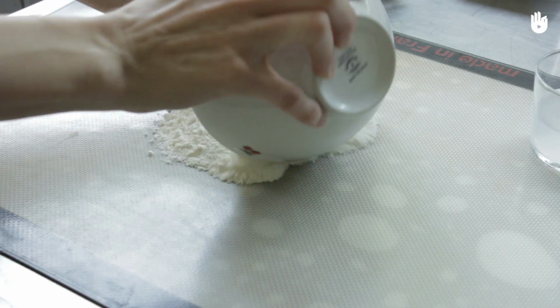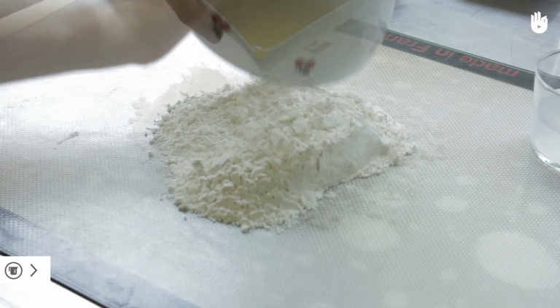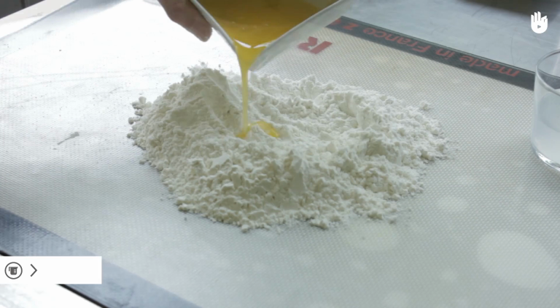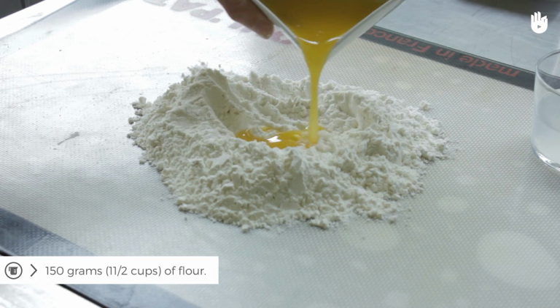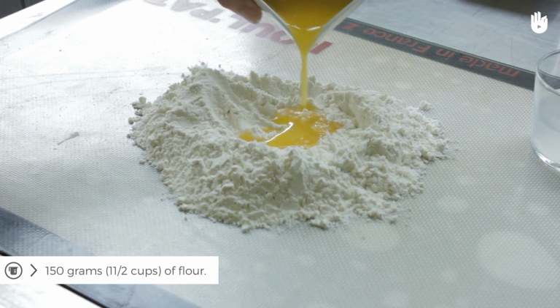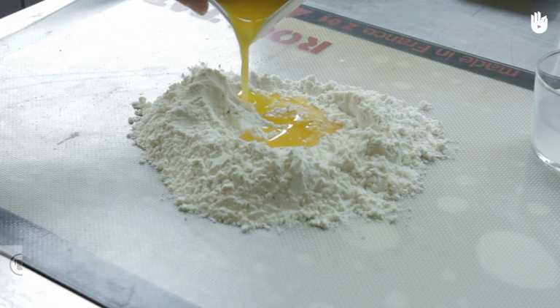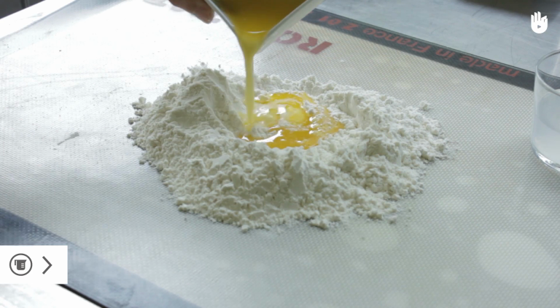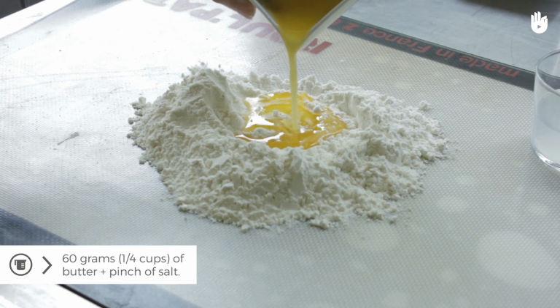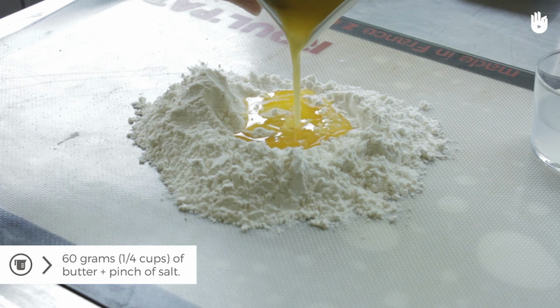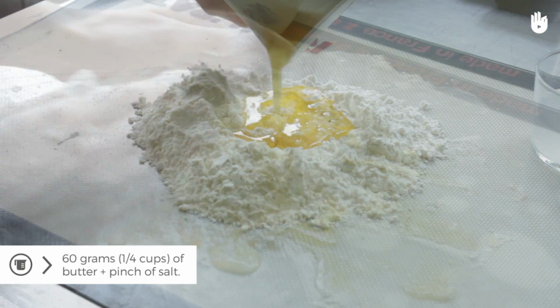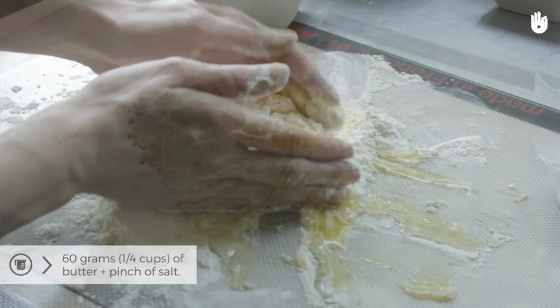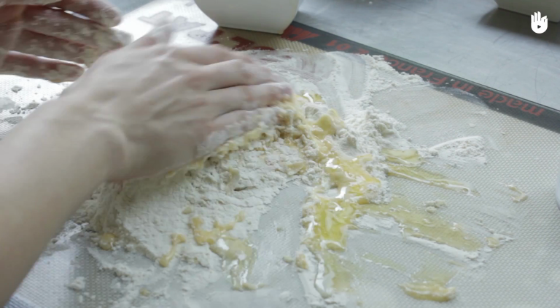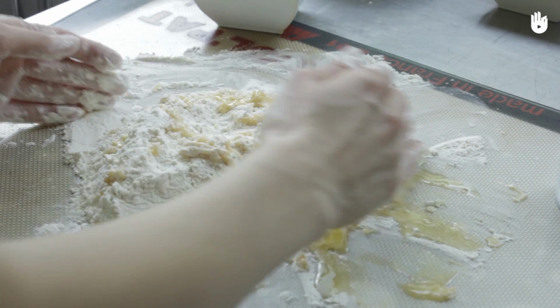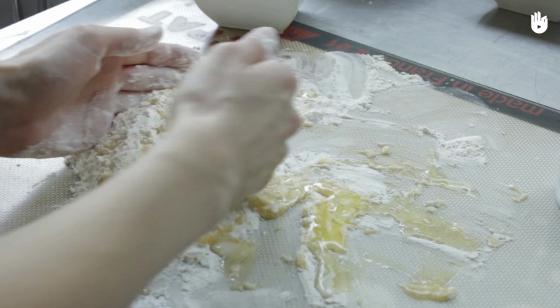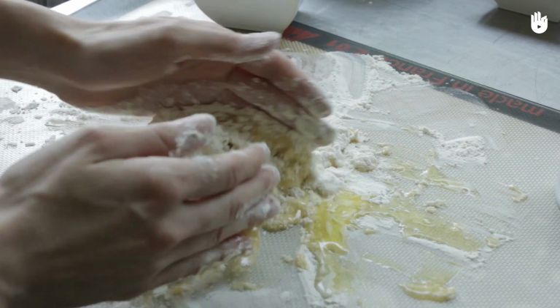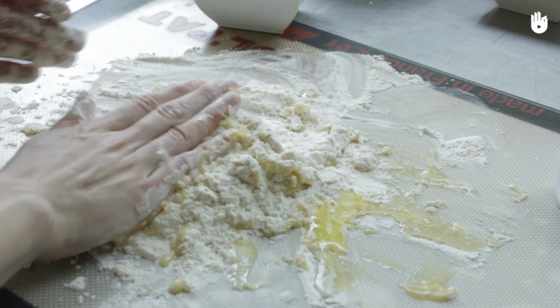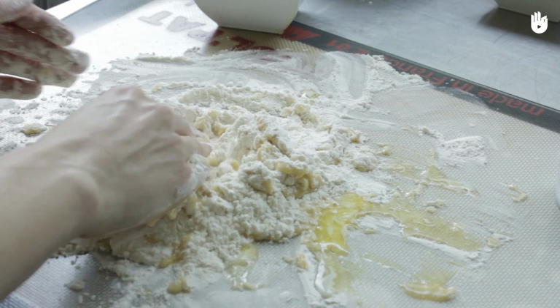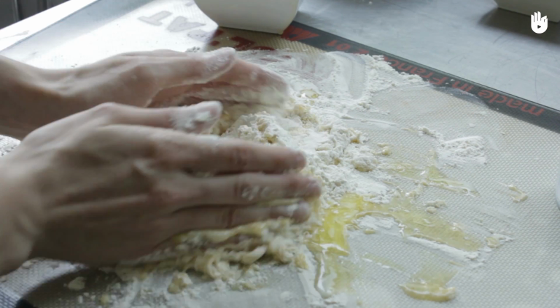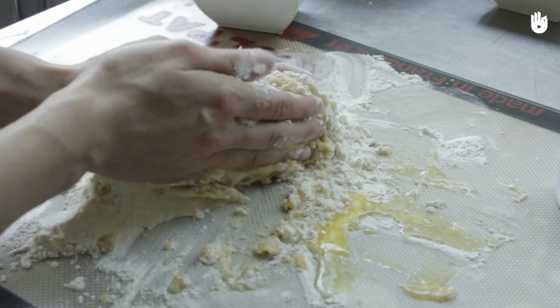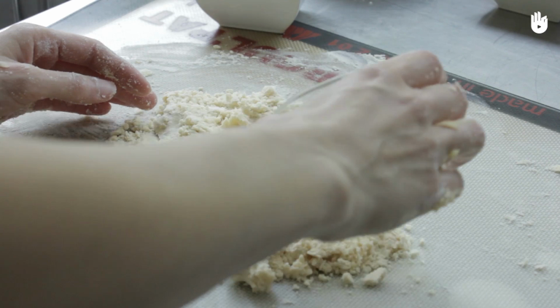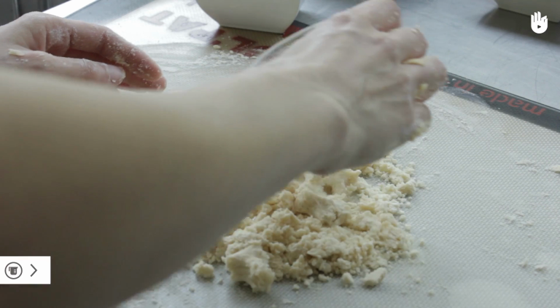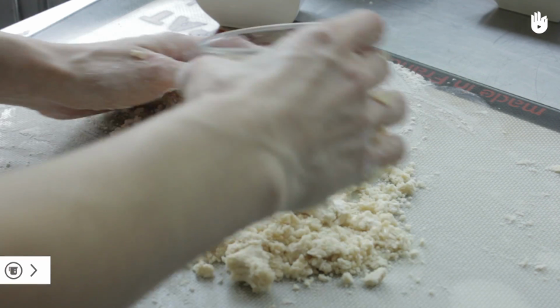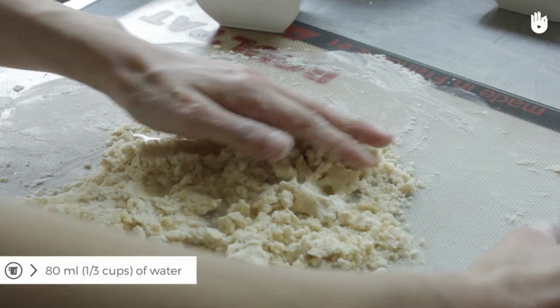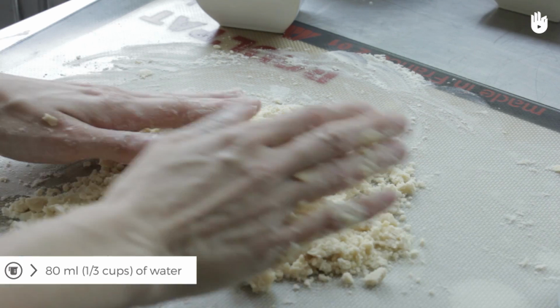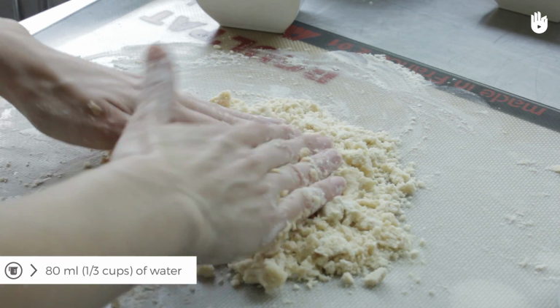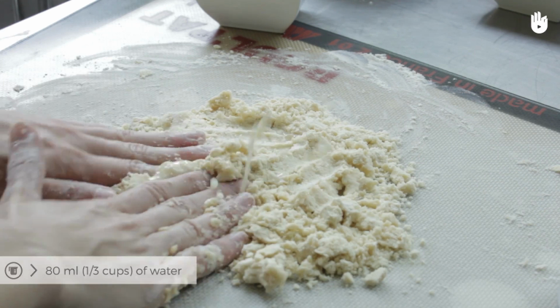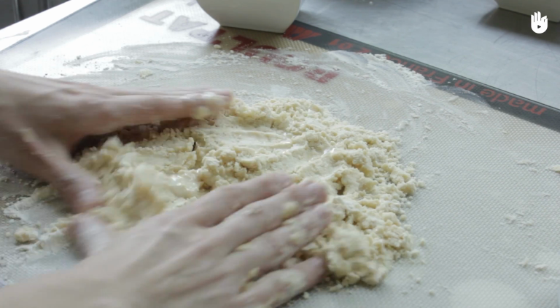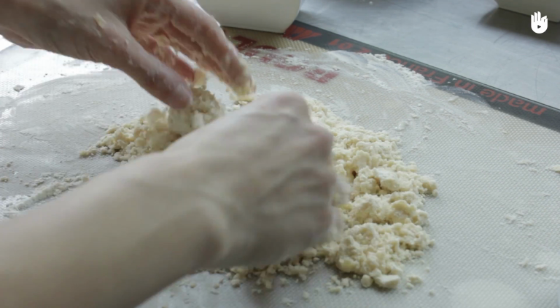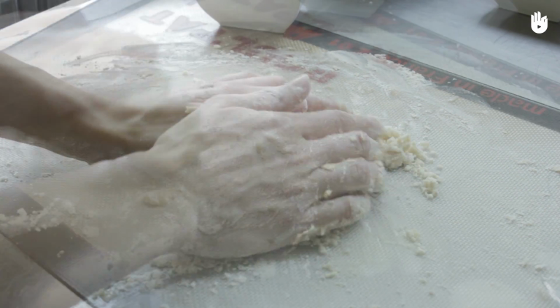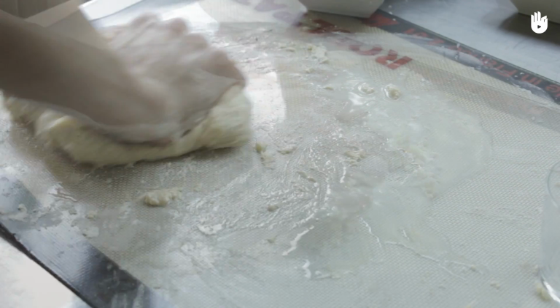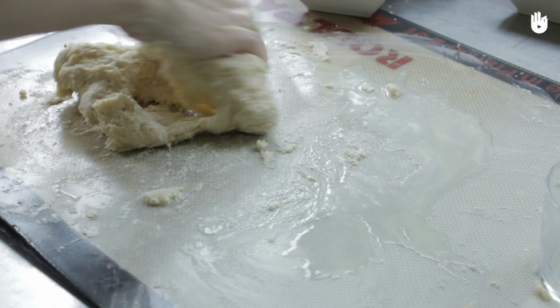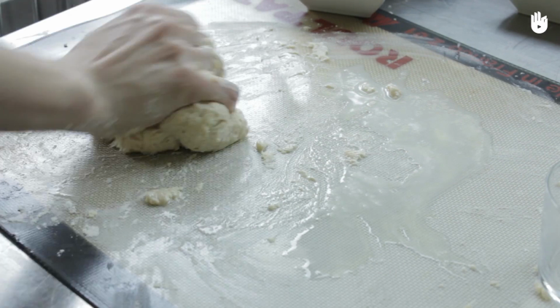Mix the flour with the water, salt, and cold melted butter. This is the second layer. This pastry is more difficult to make because it must be sufficiently kneaded so that all the components are well blended. It should be firm but not elastic.